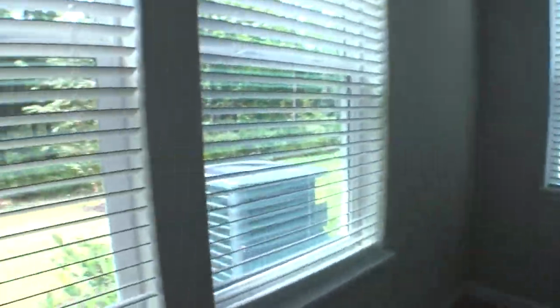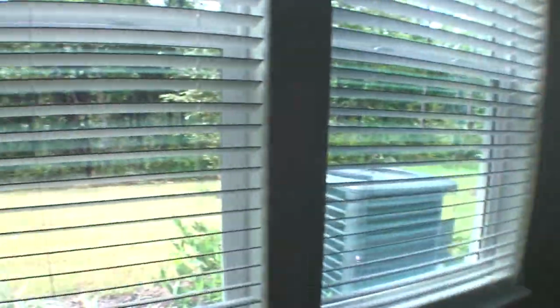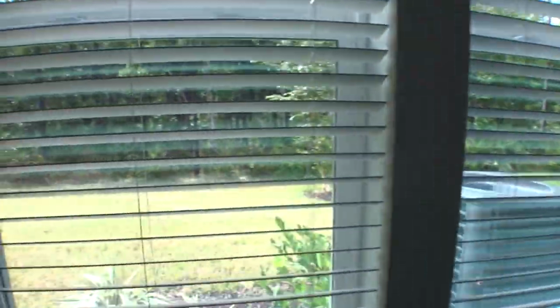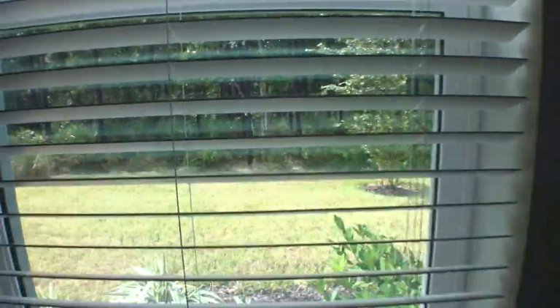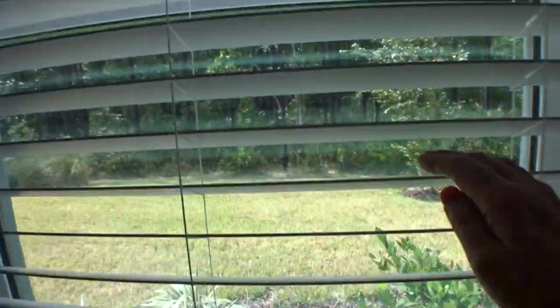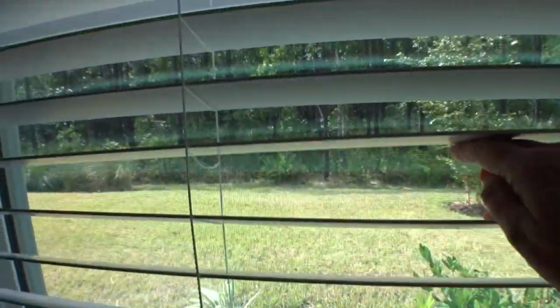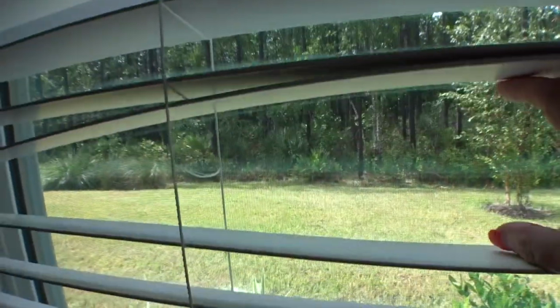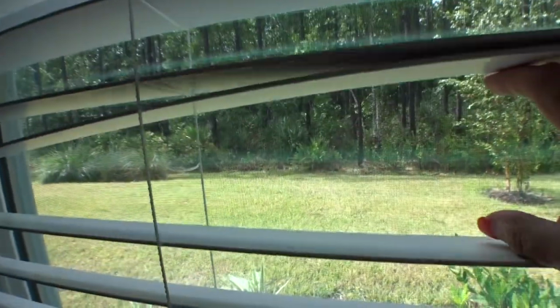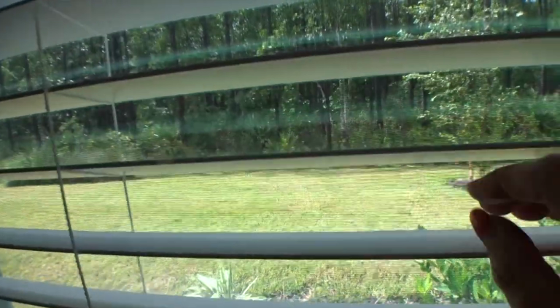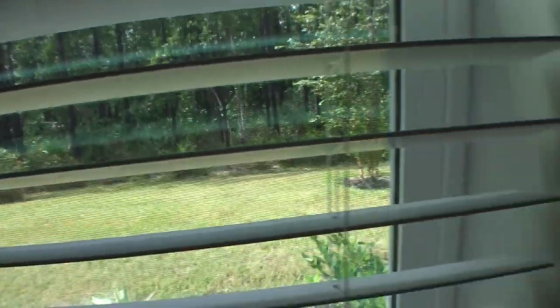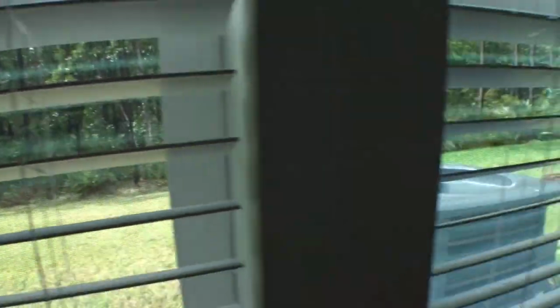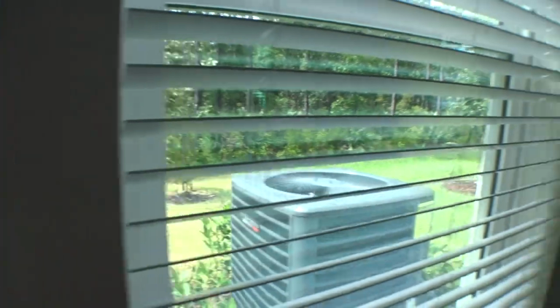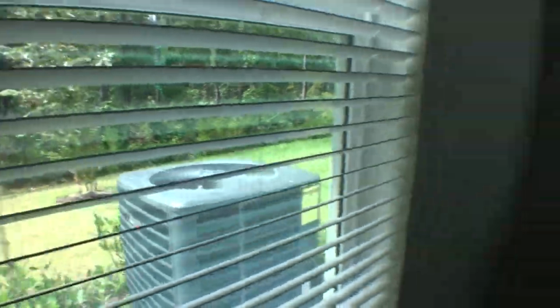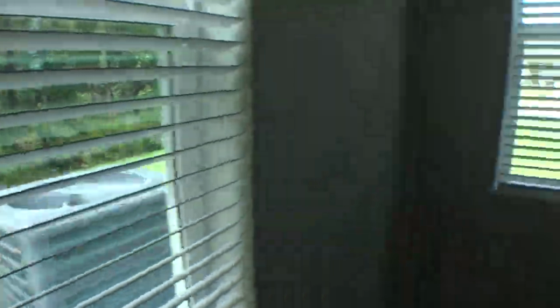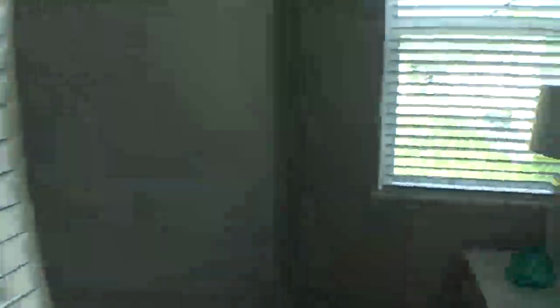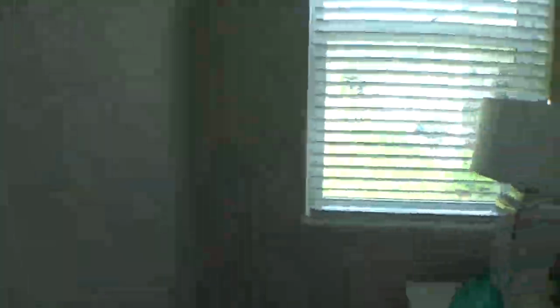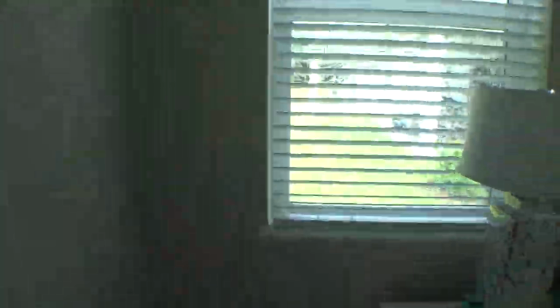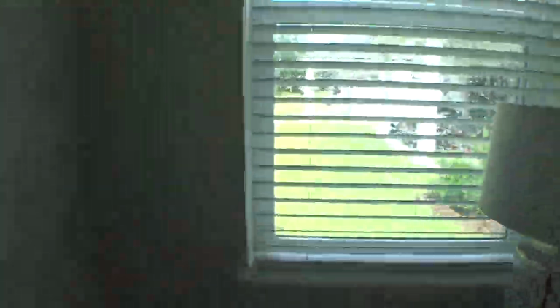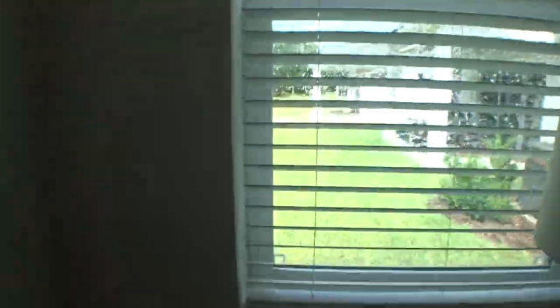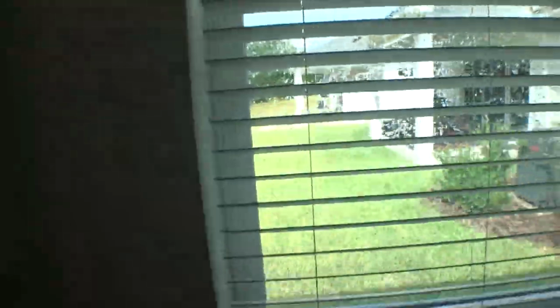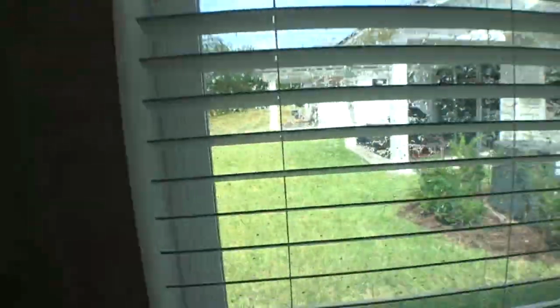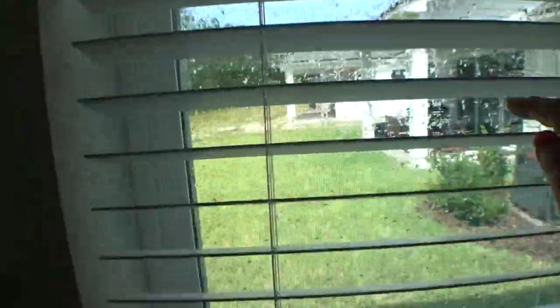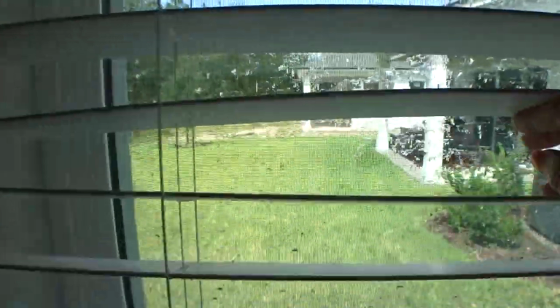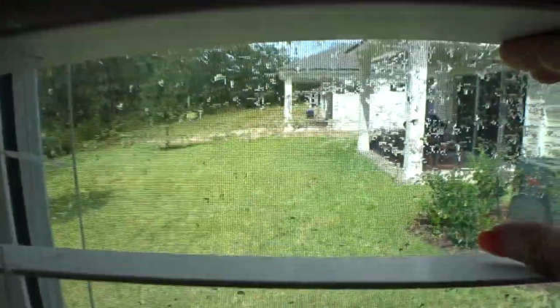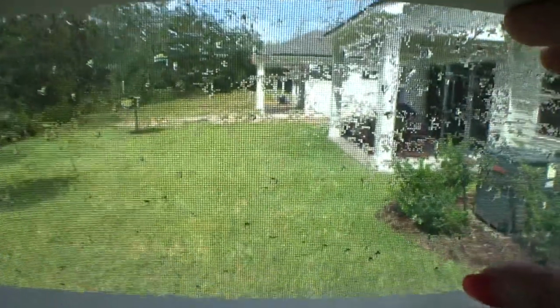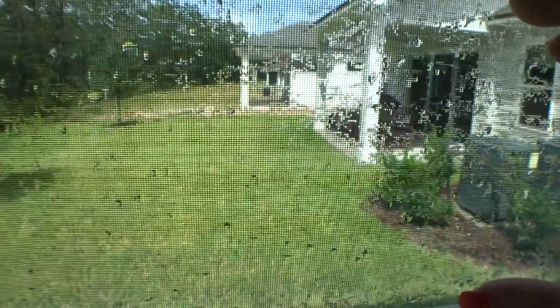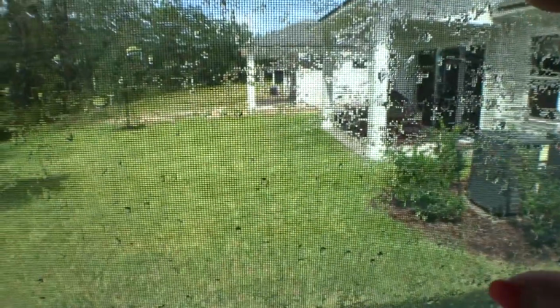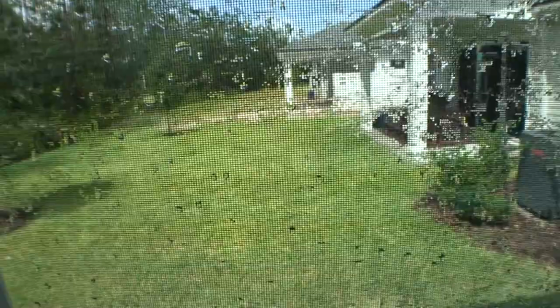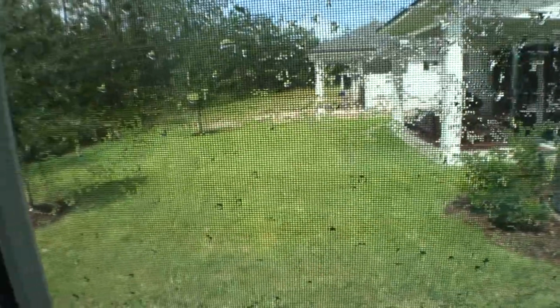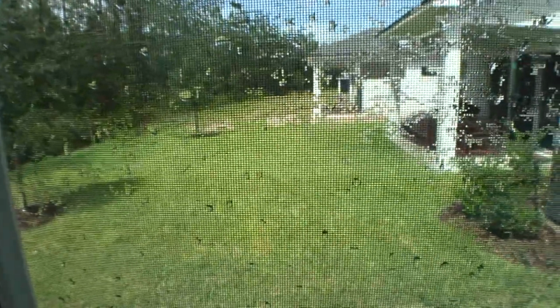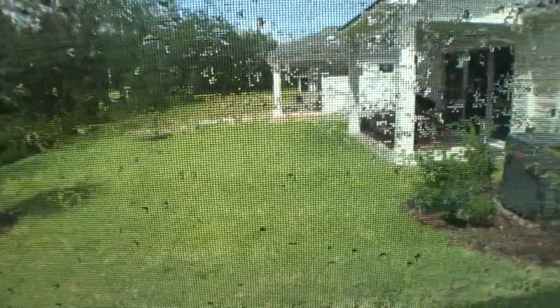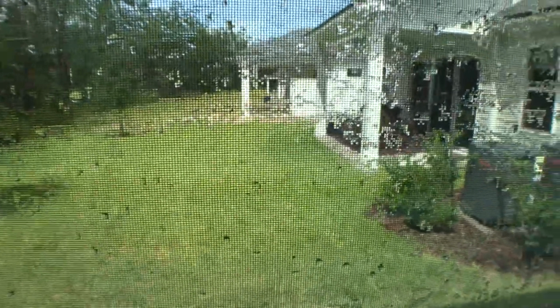And here's a sneak peek at your backyard — there's a conservation area behind, and on the side you can see your neighbors.